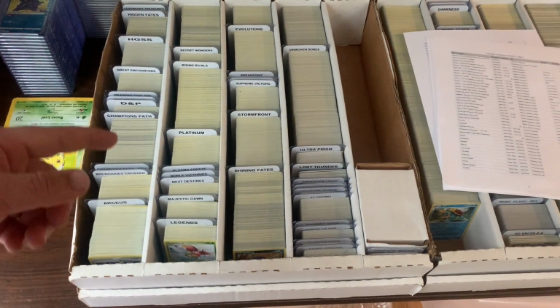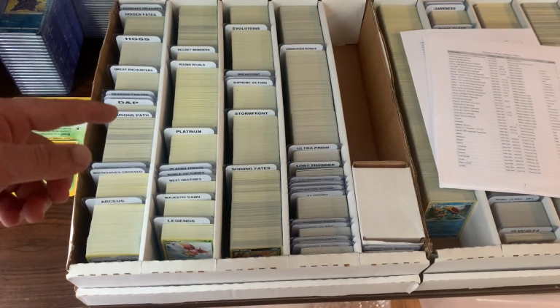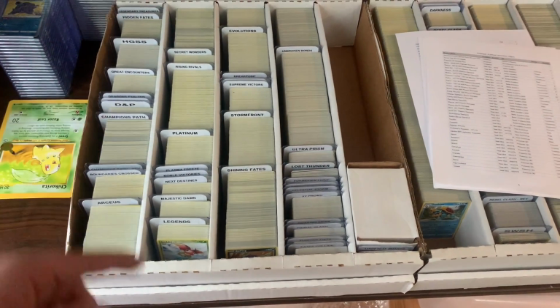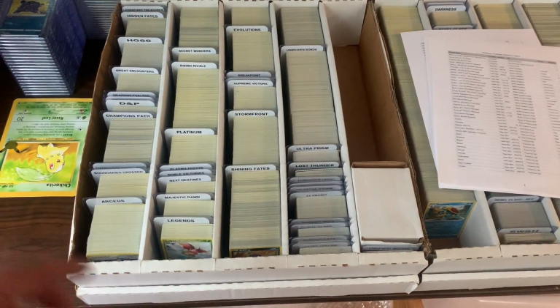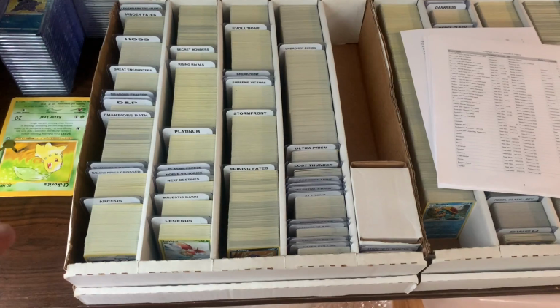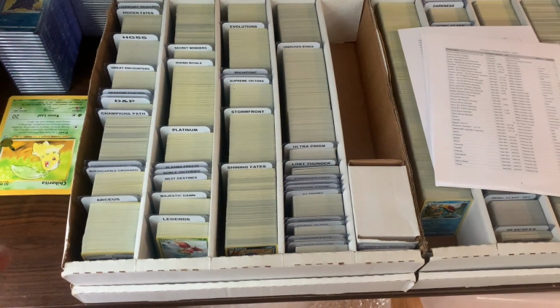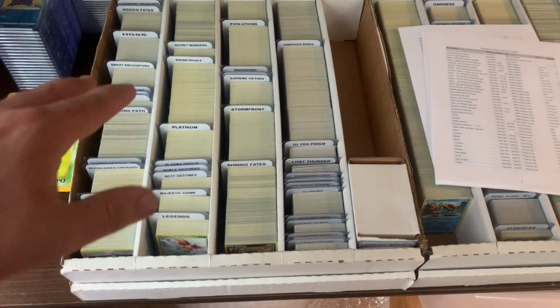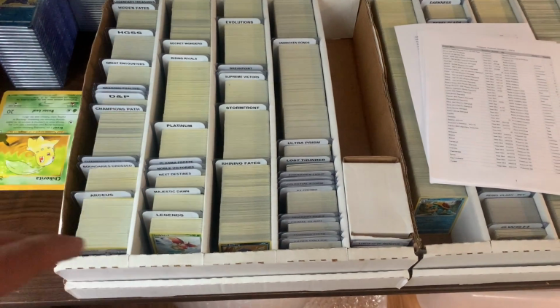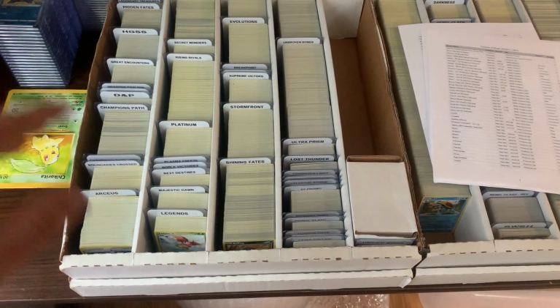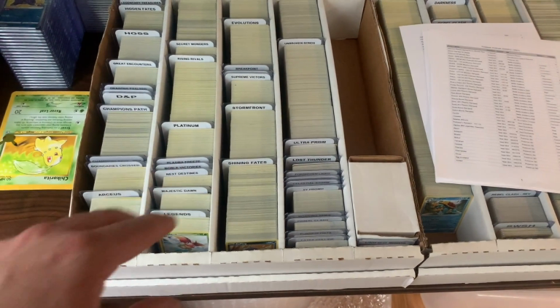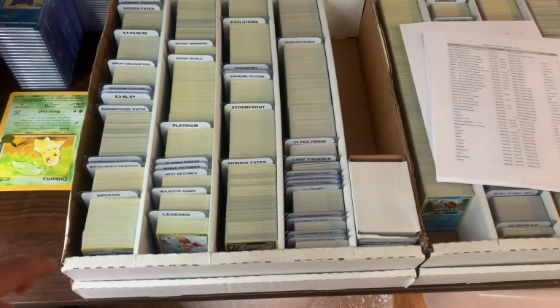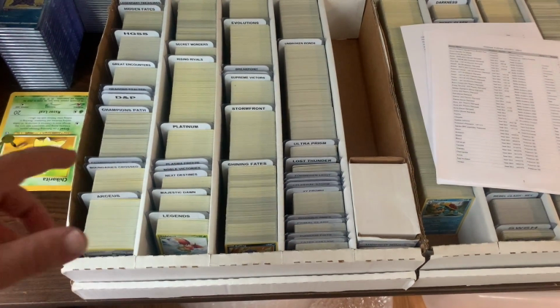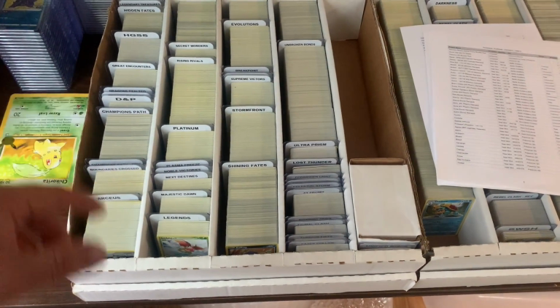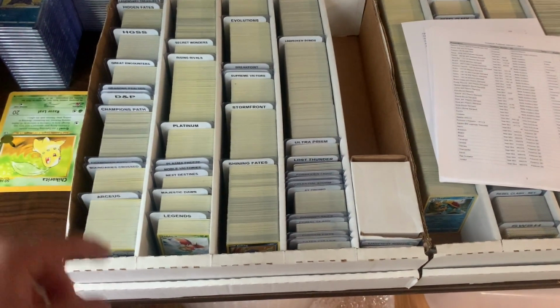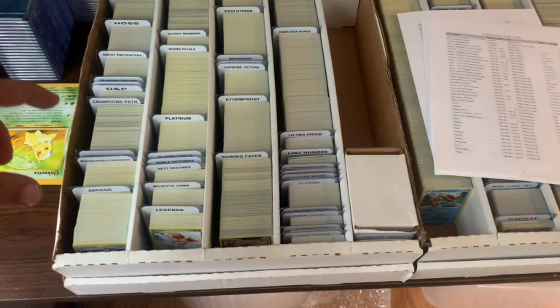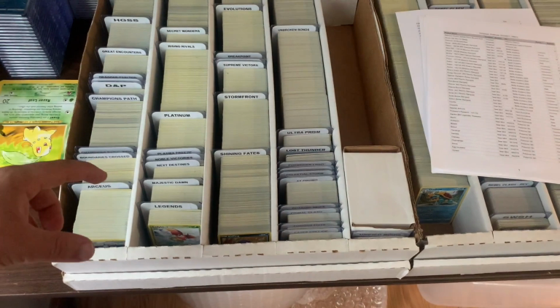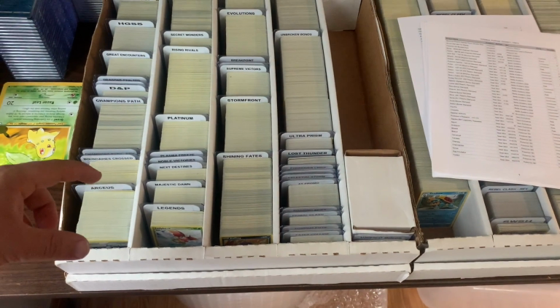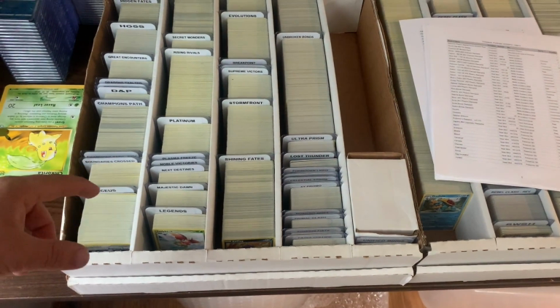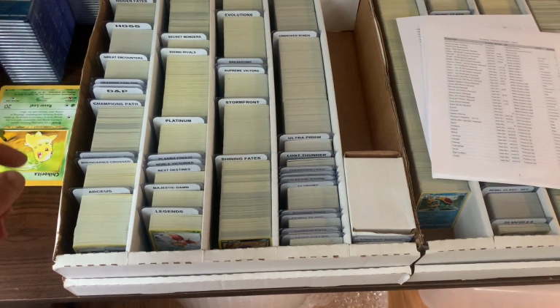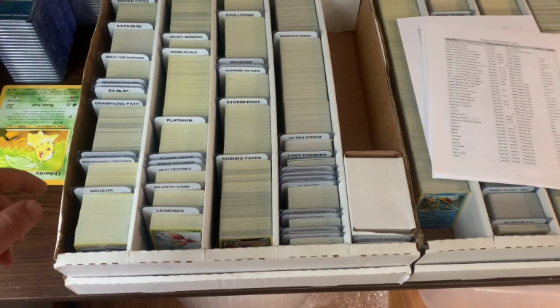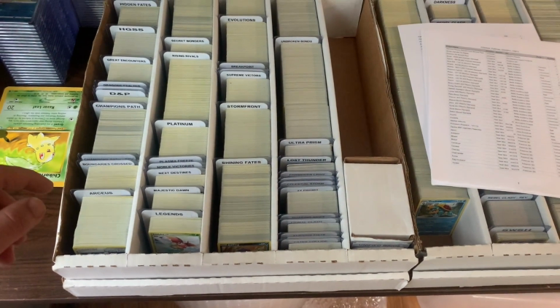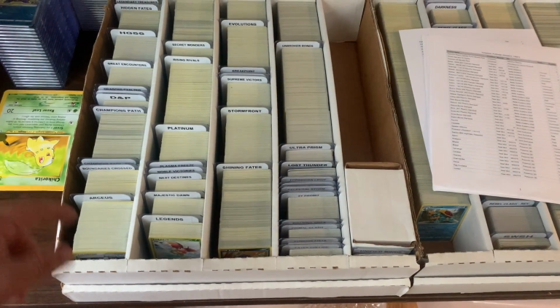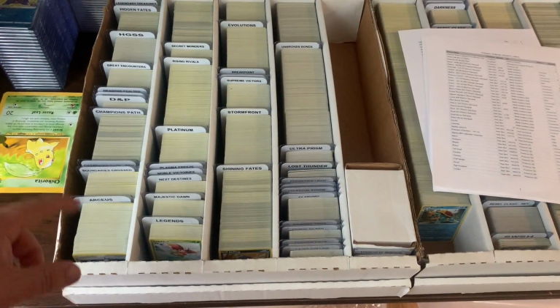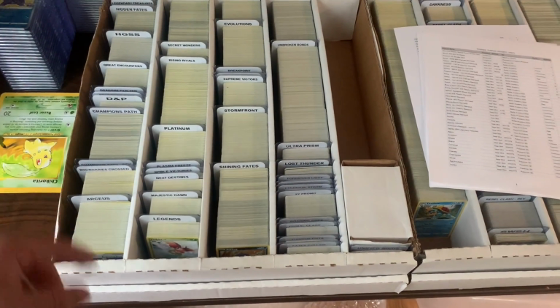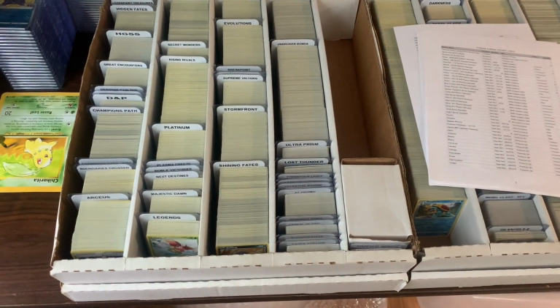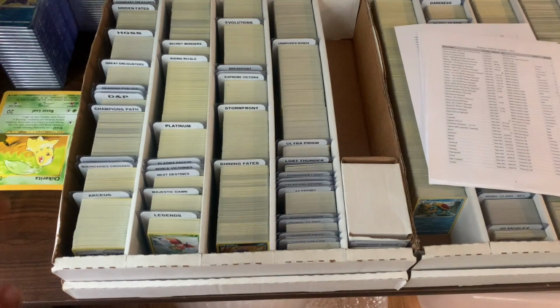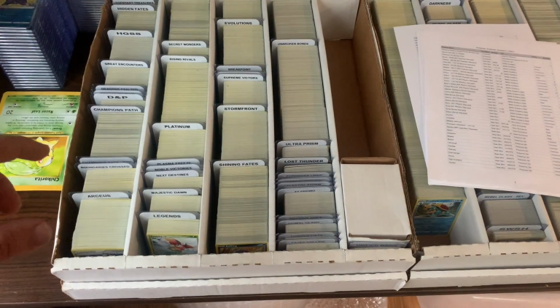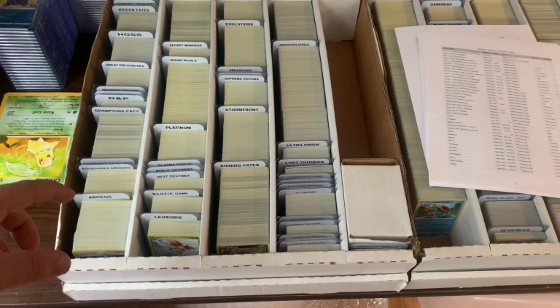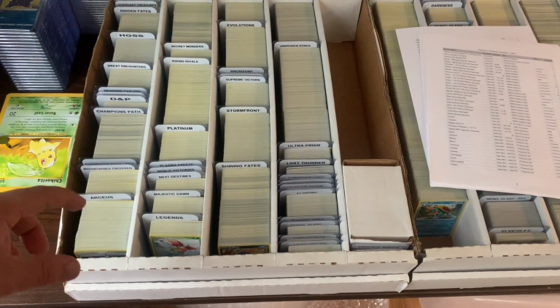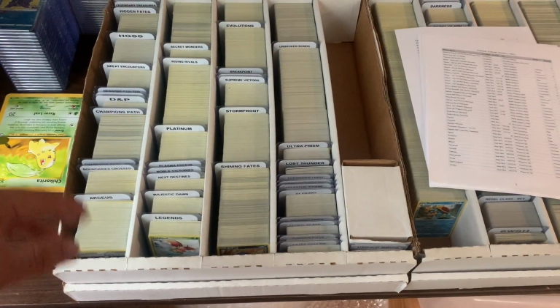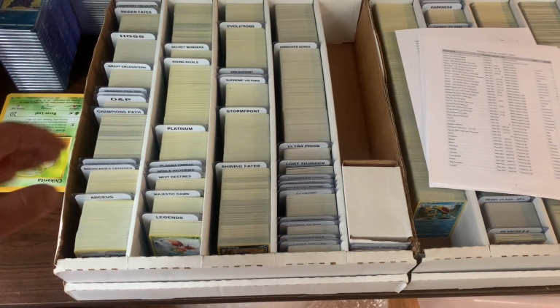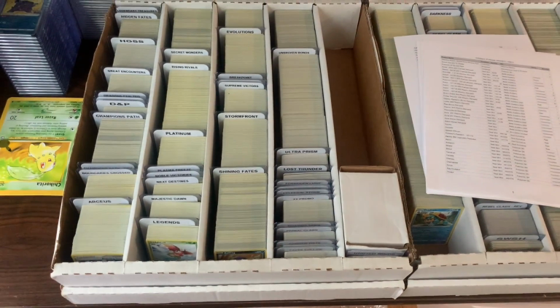For example, we have Arceus, Boundaries, Cost, Champion's Path, Diamond and Pearl. So it's not by era — it's just alphabetically by set. And then within the set, so Arceus, all of the cards are alphabetical as well, just no matter the rarity, everything's just alphabetical.